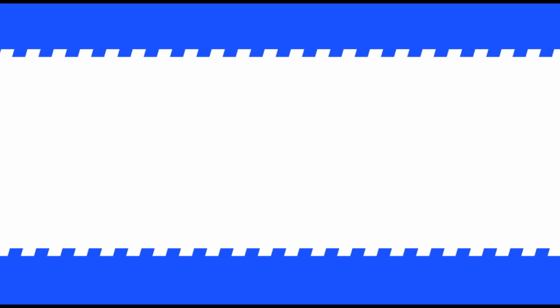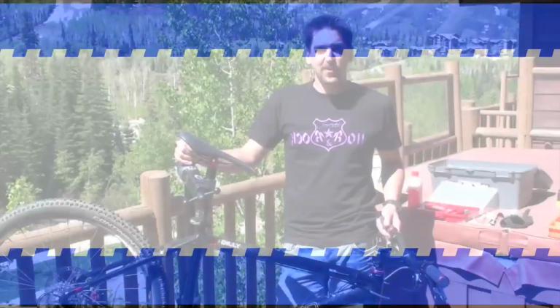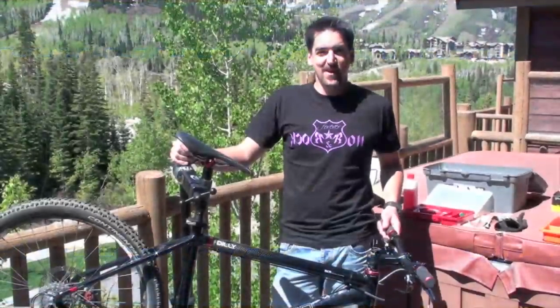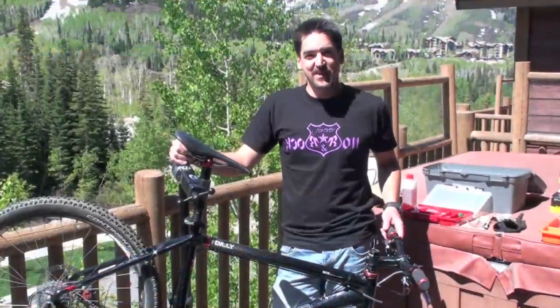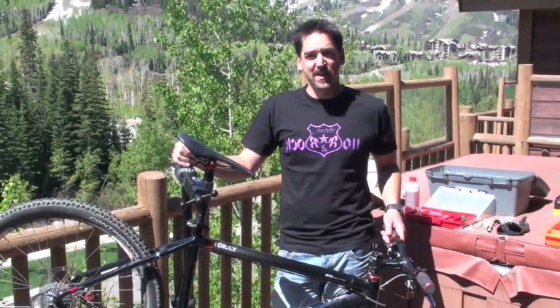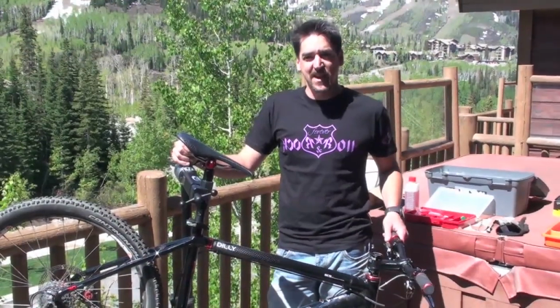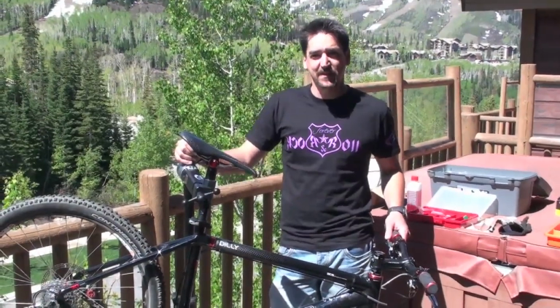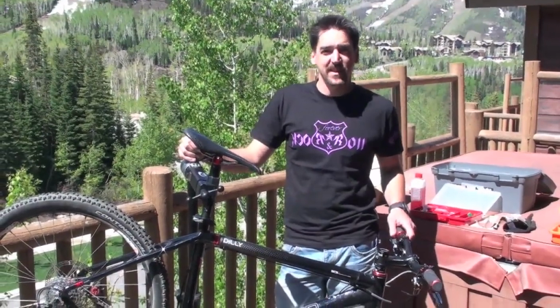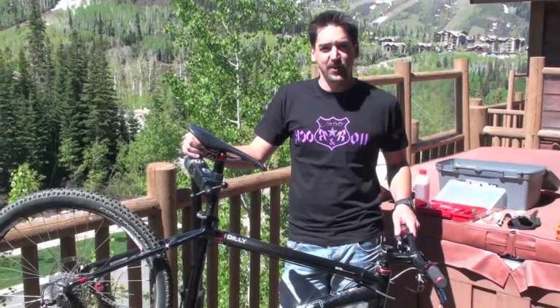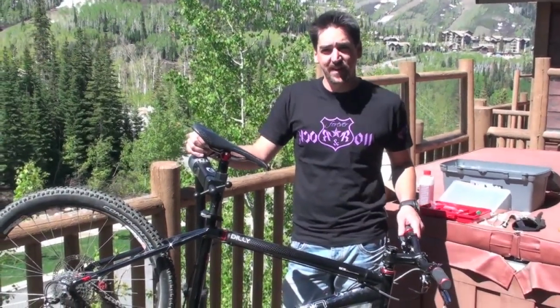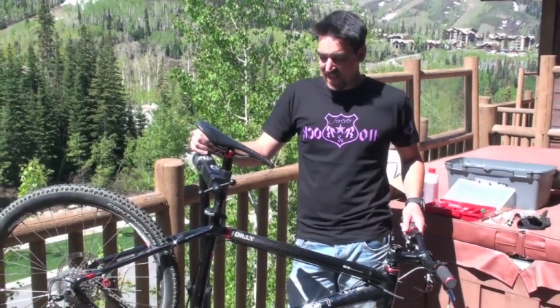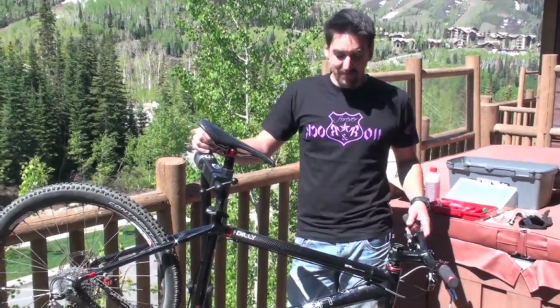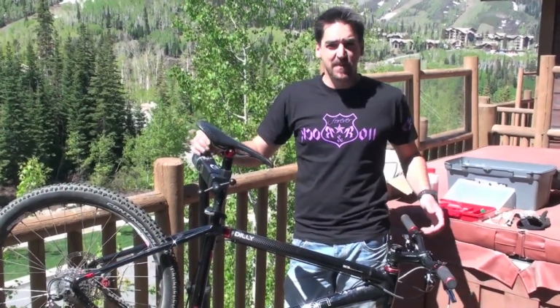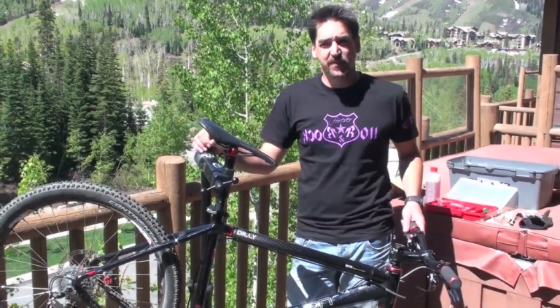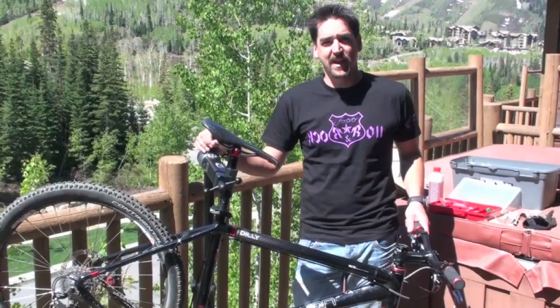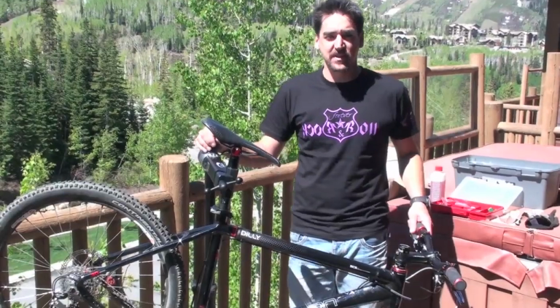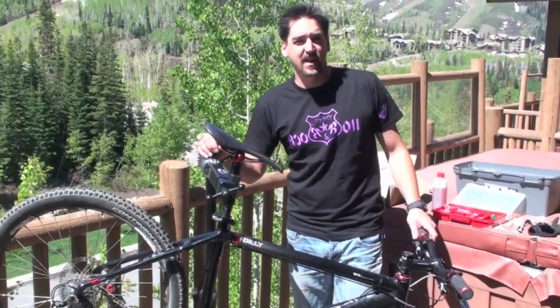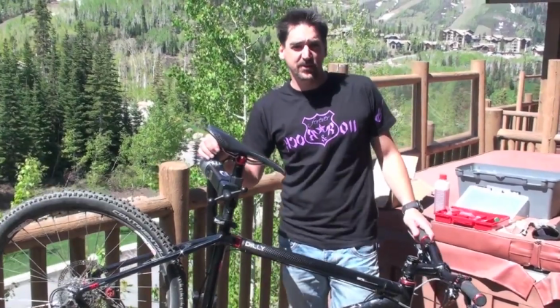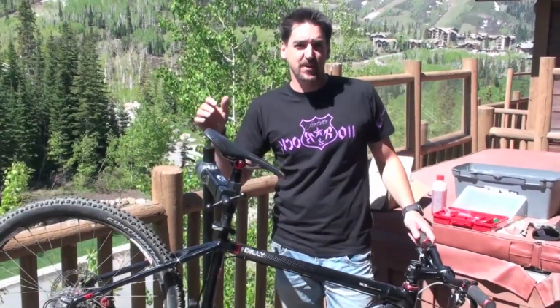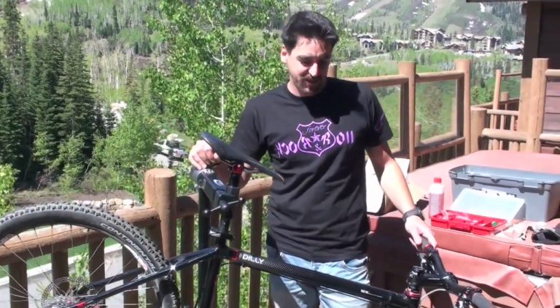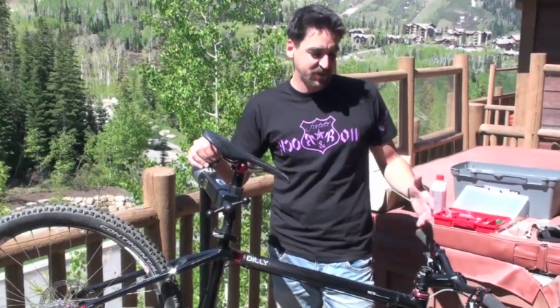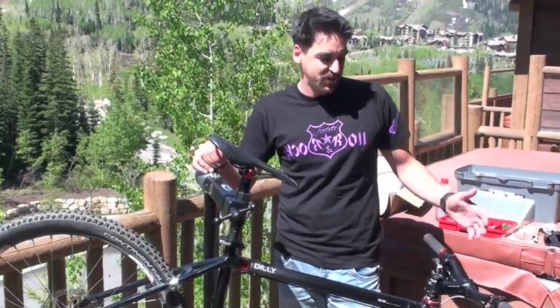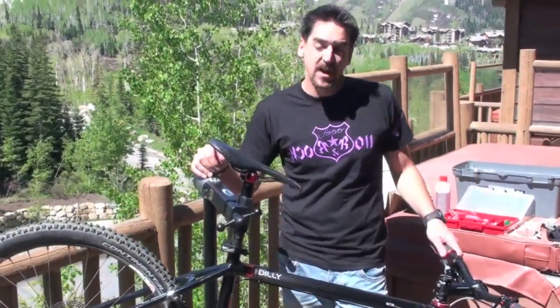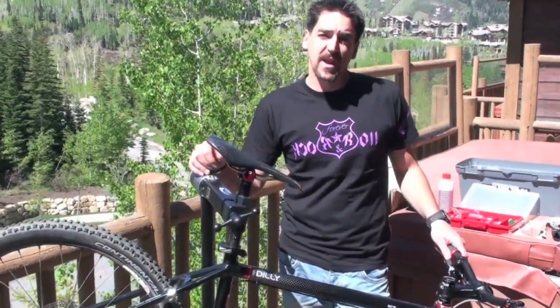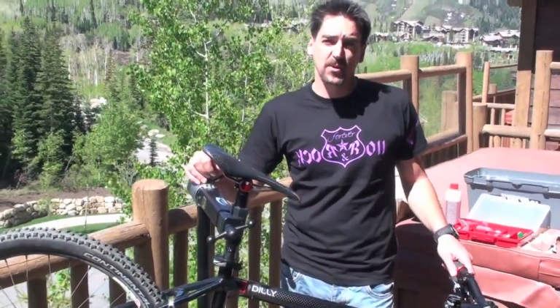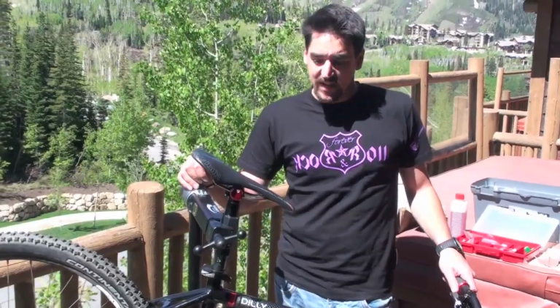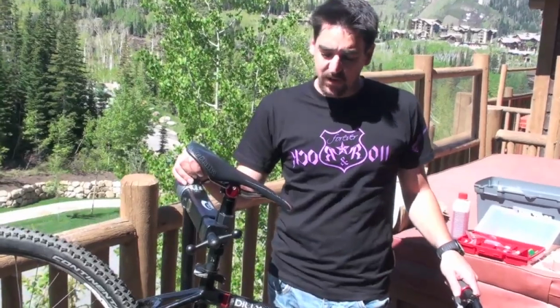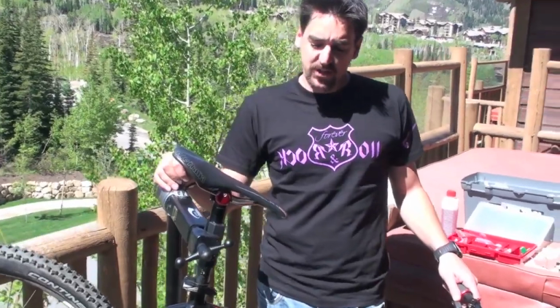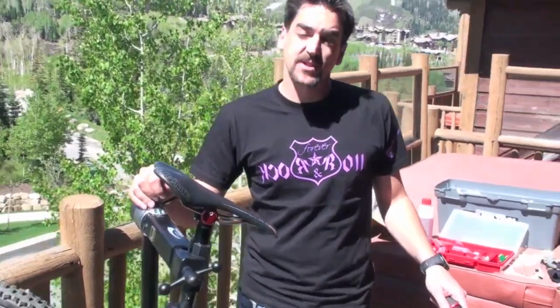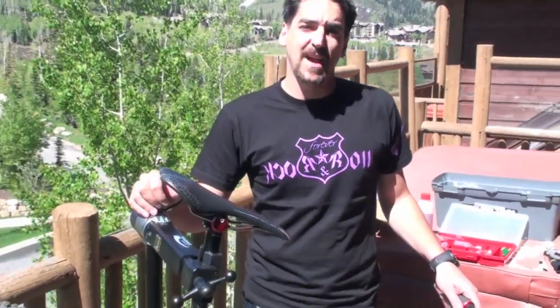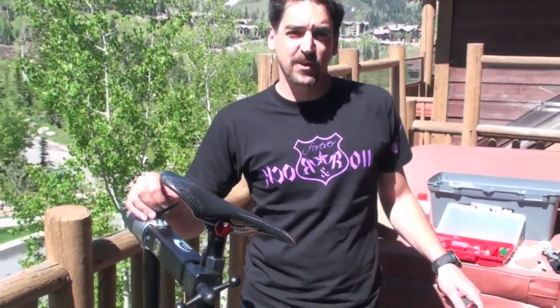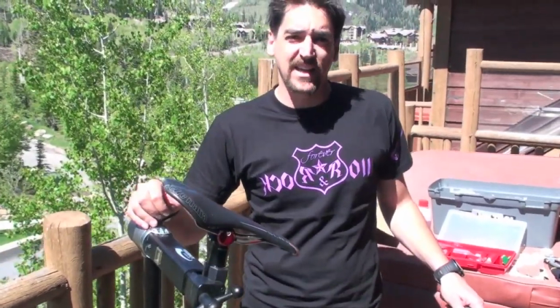Hey folks, welcome to BikePressCamp at Park City, Utah. My name is Marius from Acros and I want to take the opportunity to introduce you the brand new hydraulic gear shift system called Age.